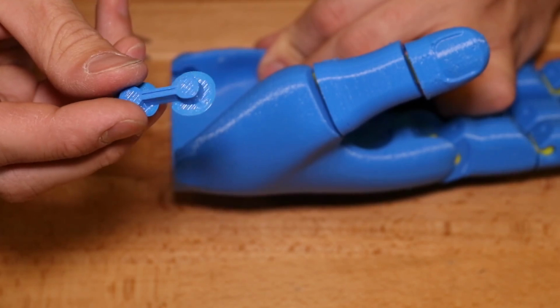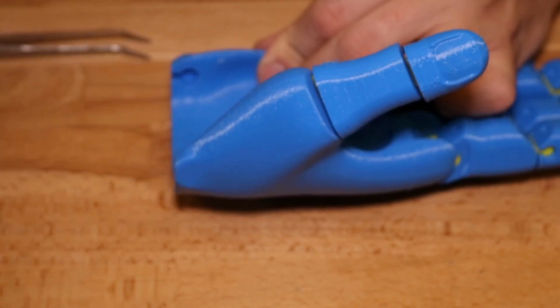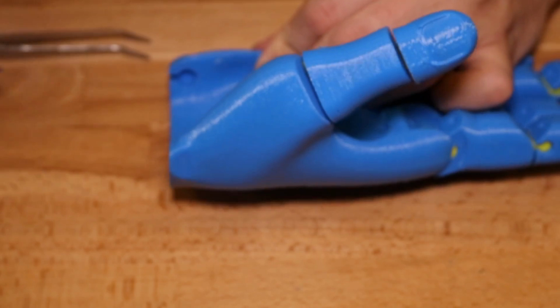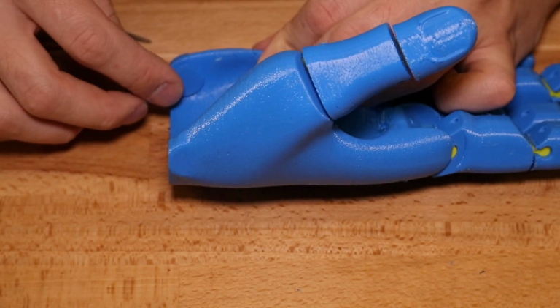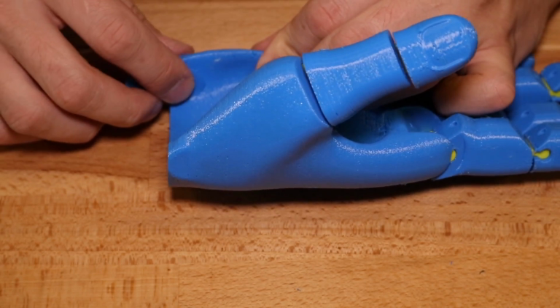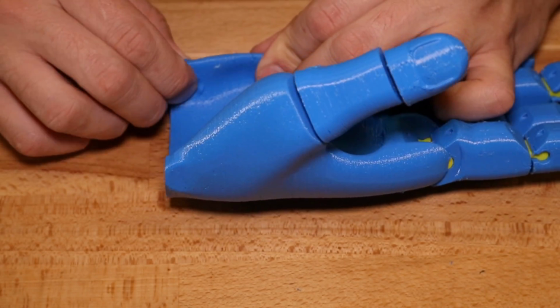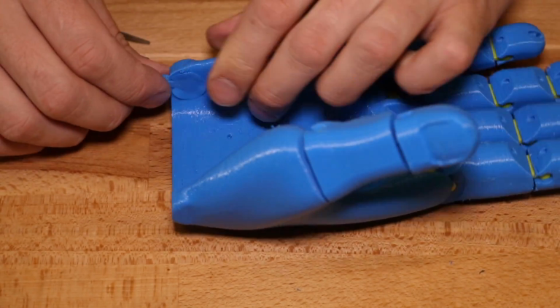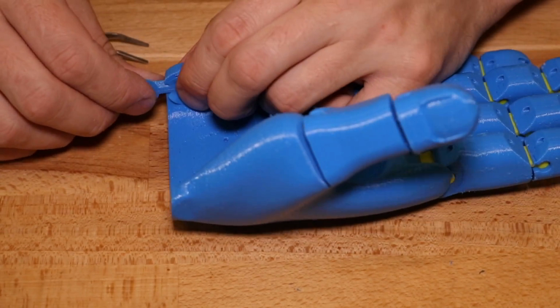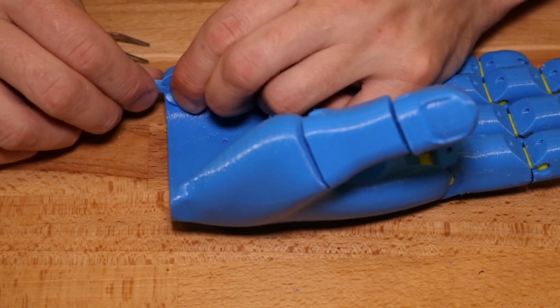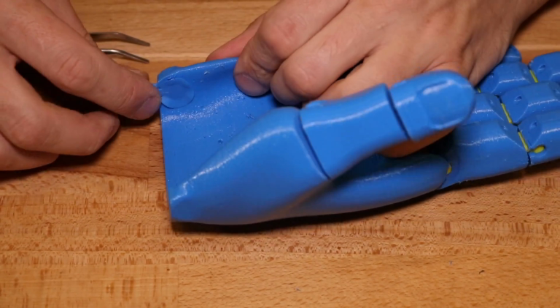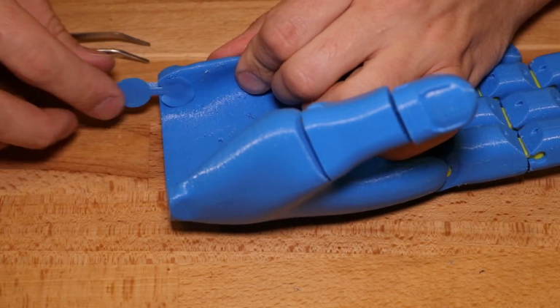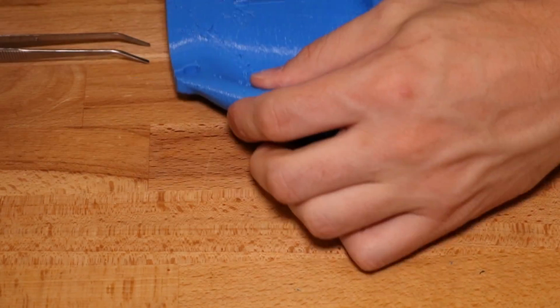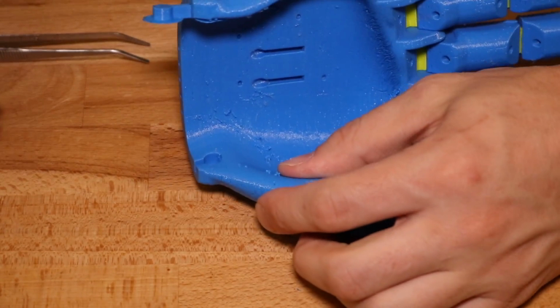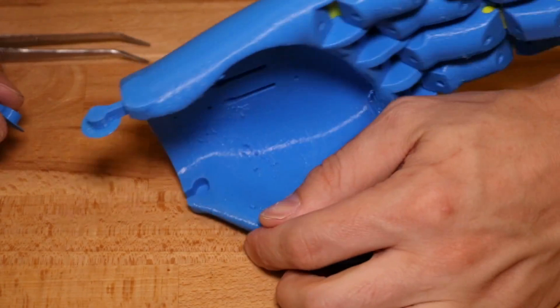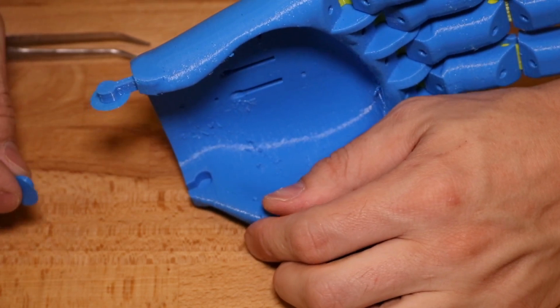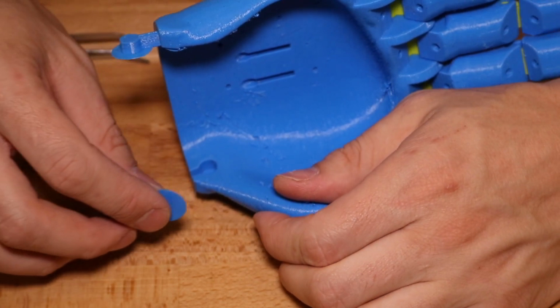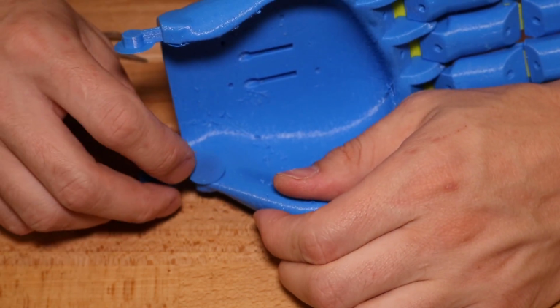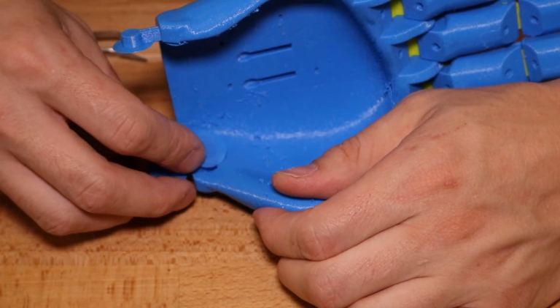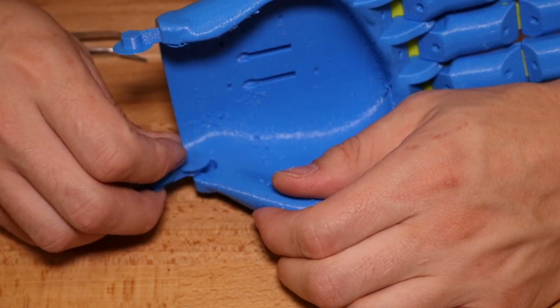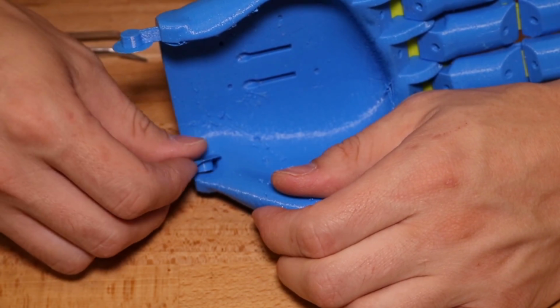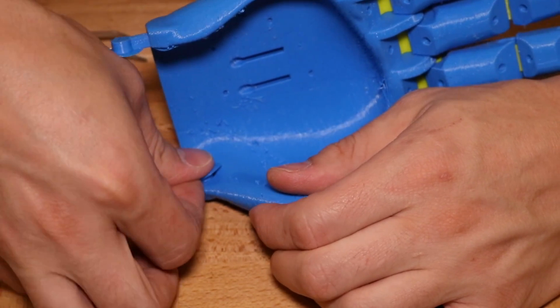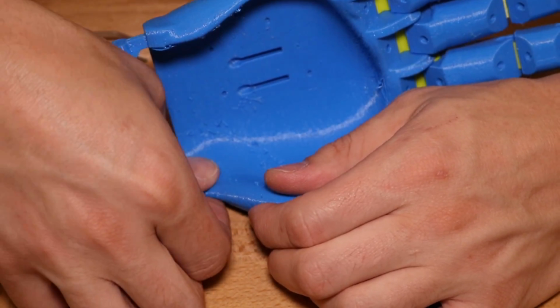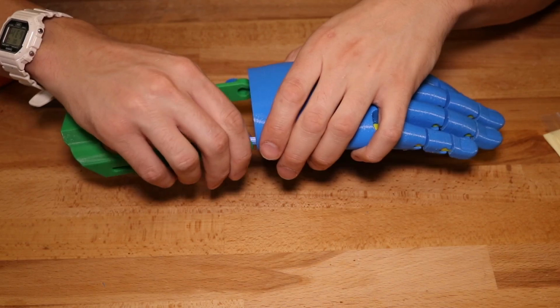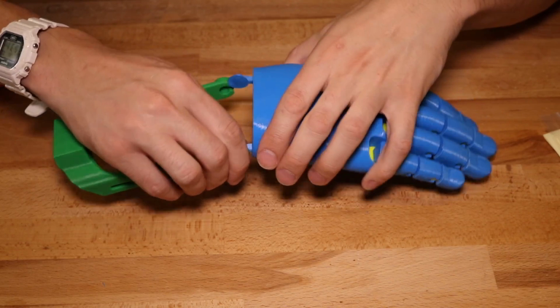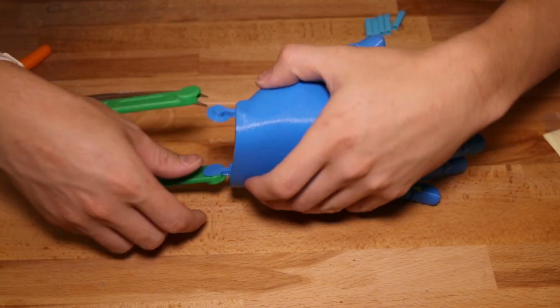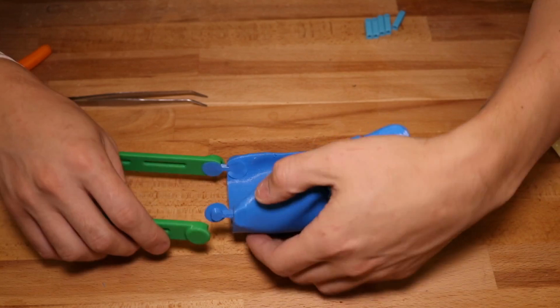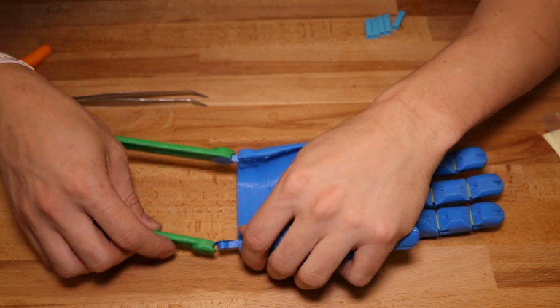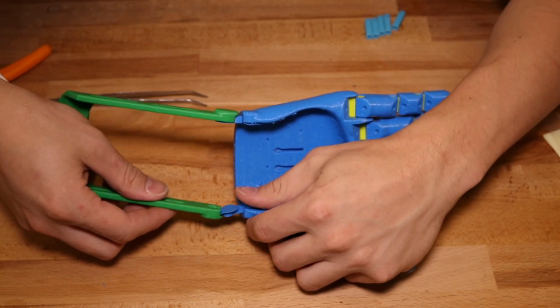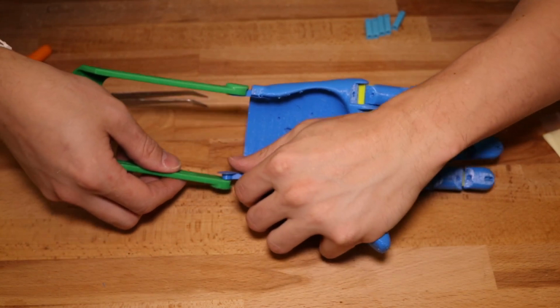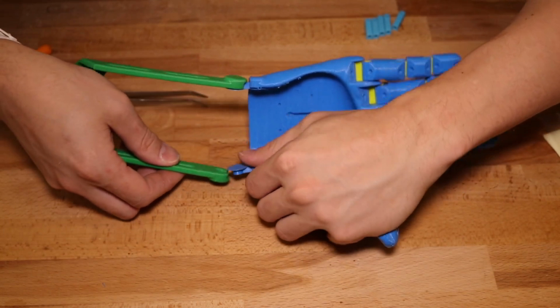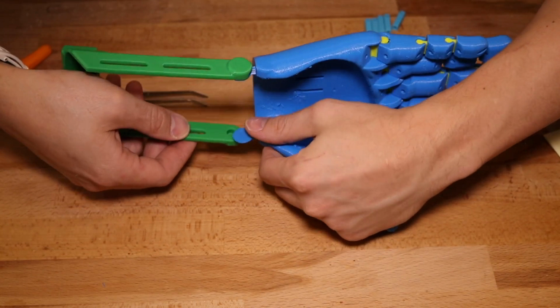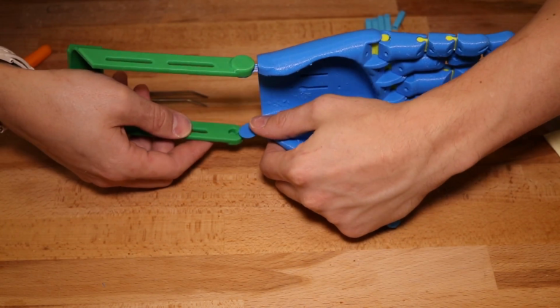To attach the gauntlet, press the hinges into the palm and make sure there's a firm connection between the two. You can also put a little bit of CA glue in if you want a firm connection. Once attached, place the opposite end of the hinge into the gauntlet.